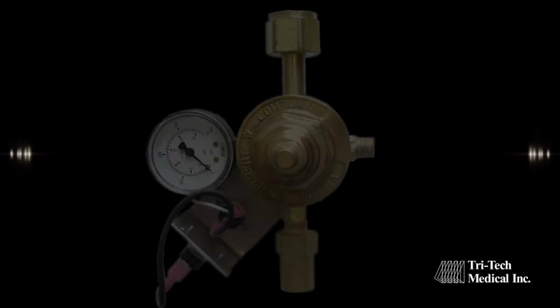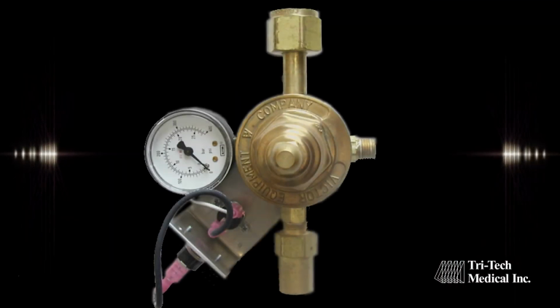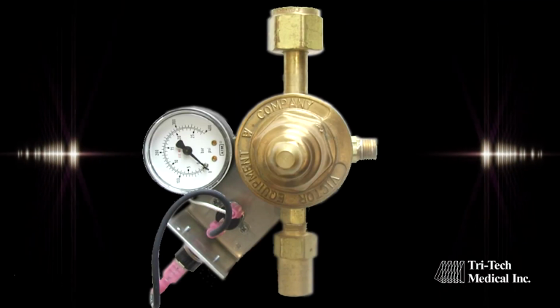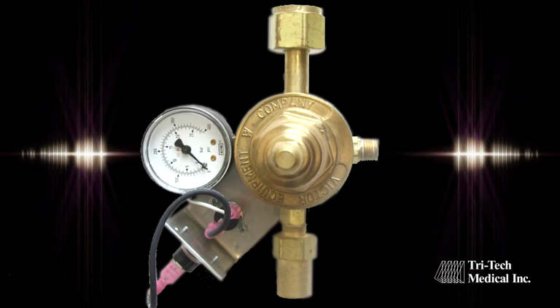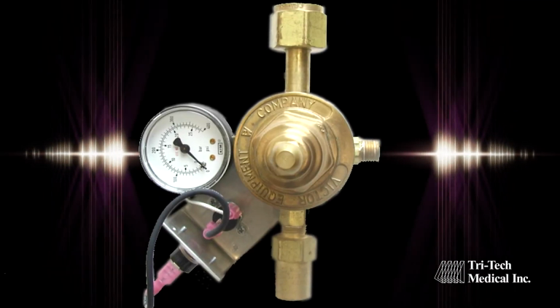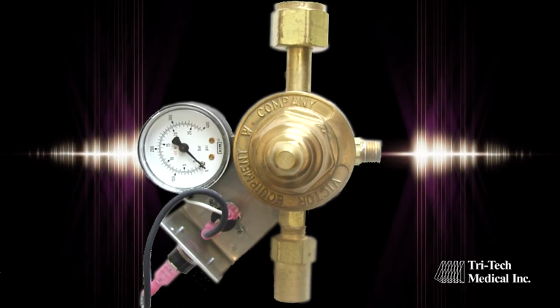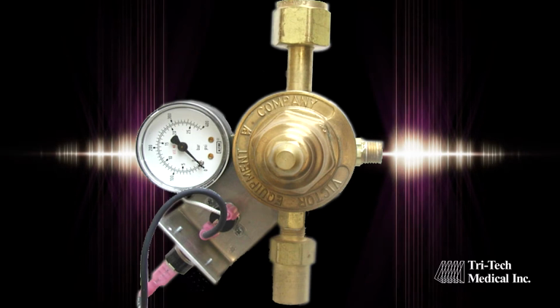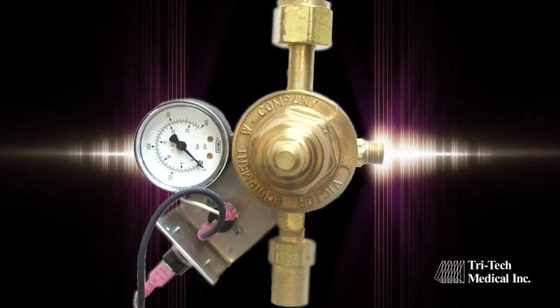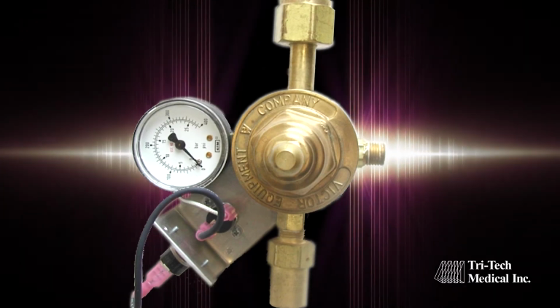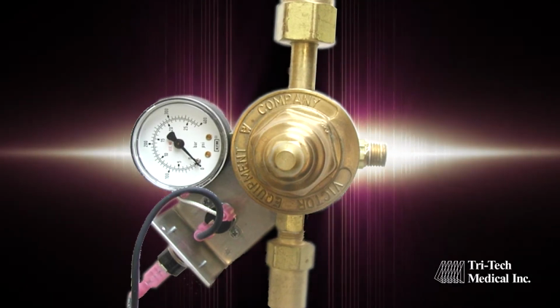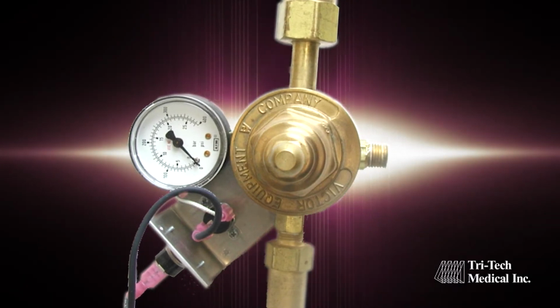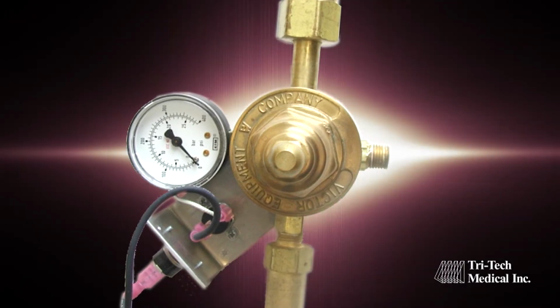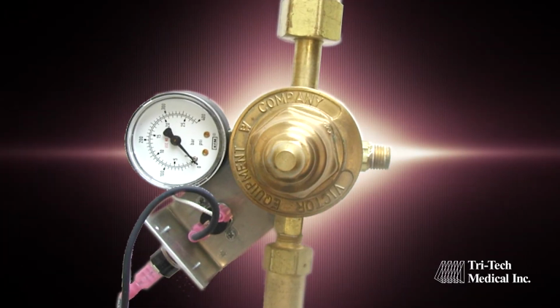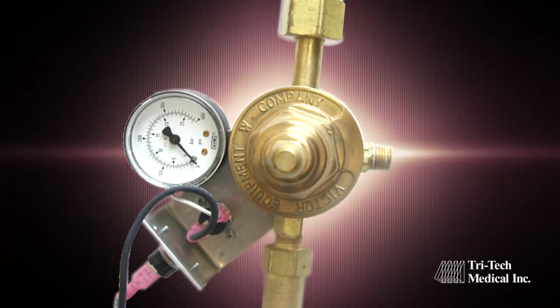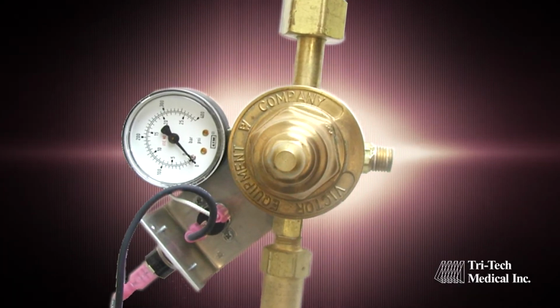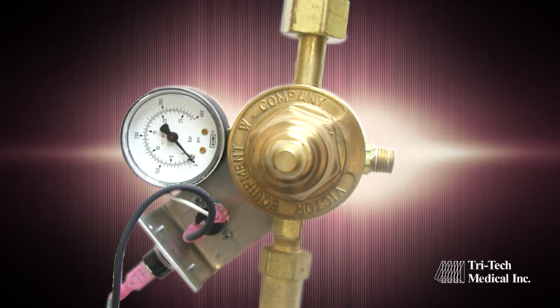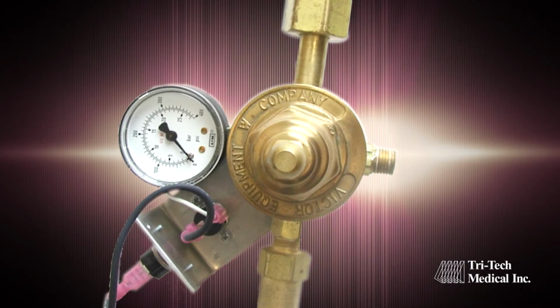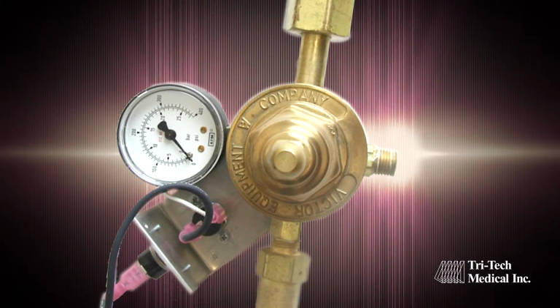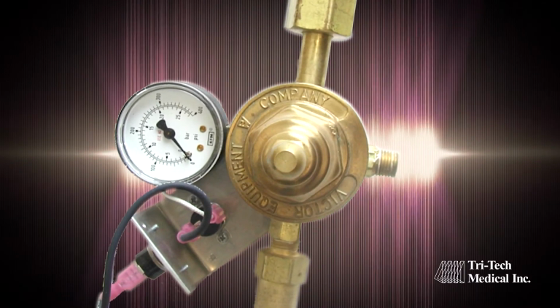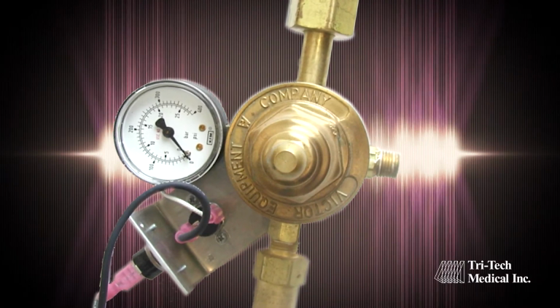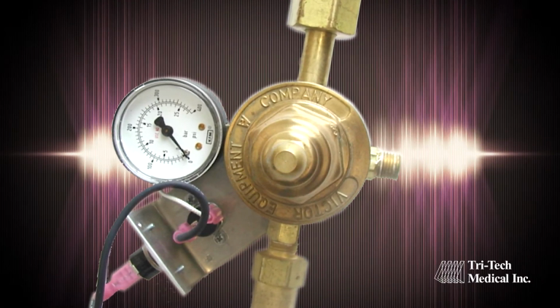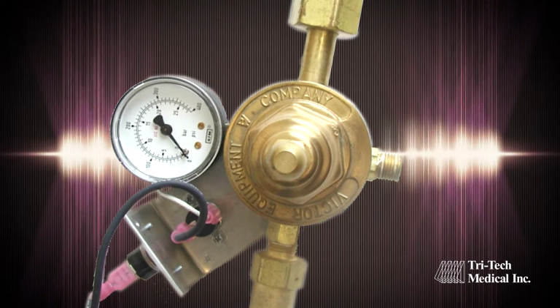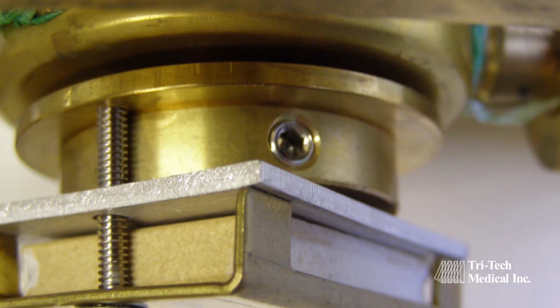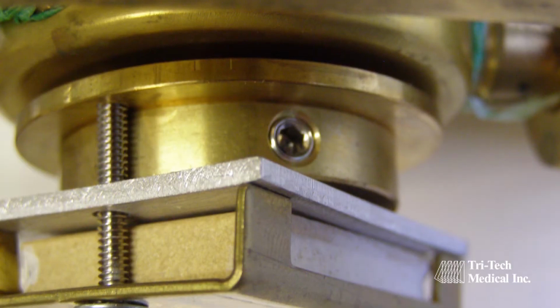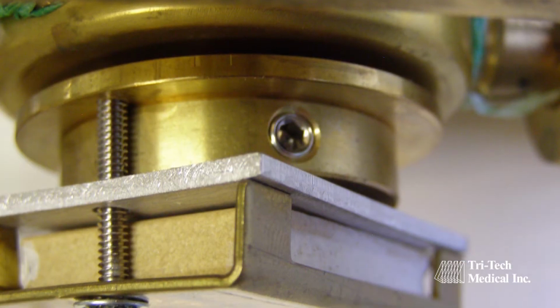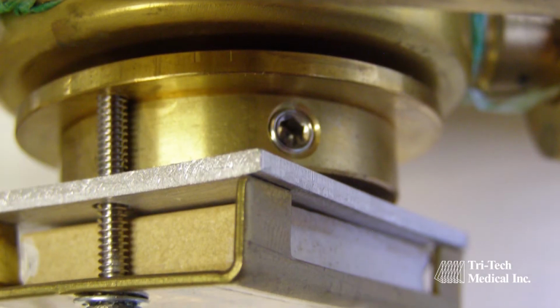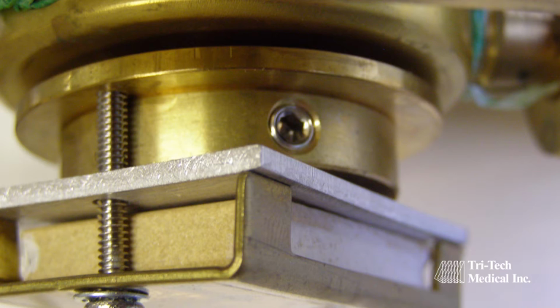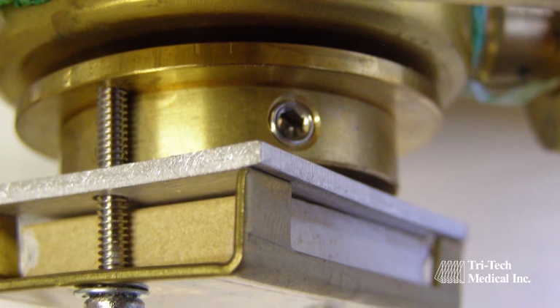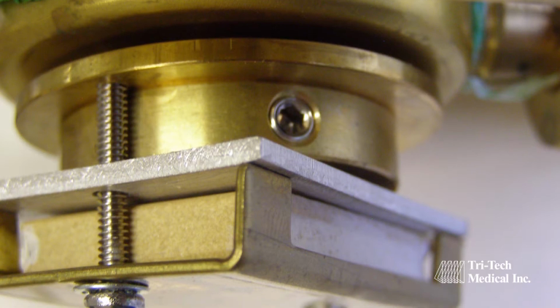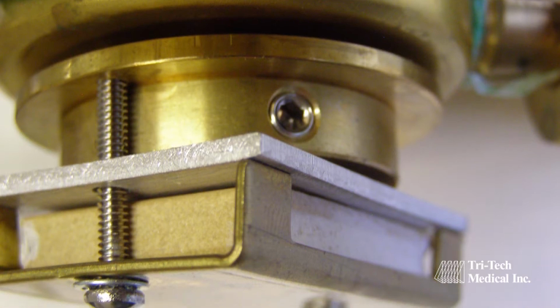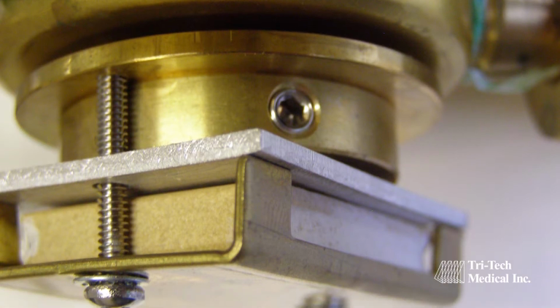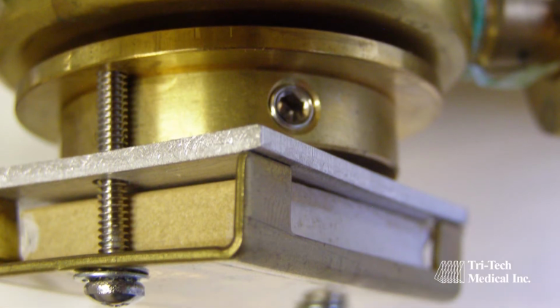Our exclusive heater design provides high flow rates of nitrous oxide or carbon dioxide efficiently with user safety in mind.